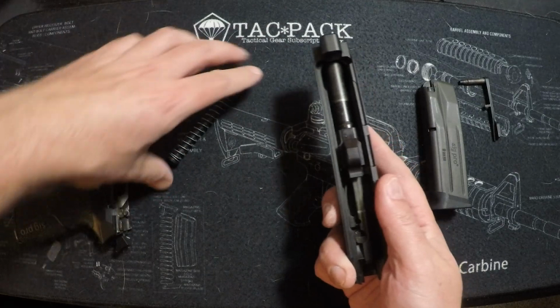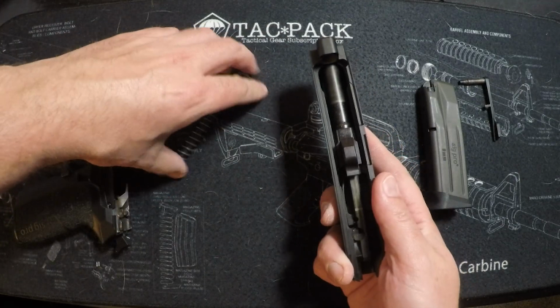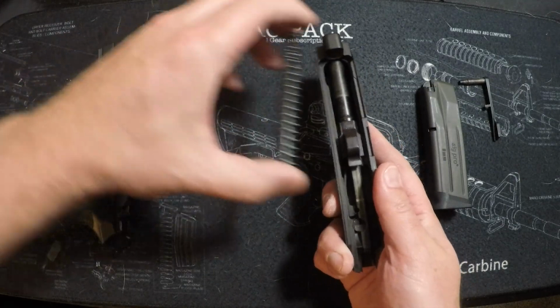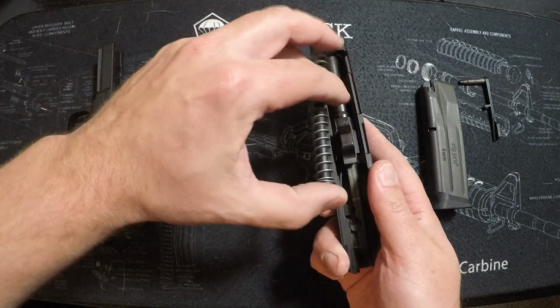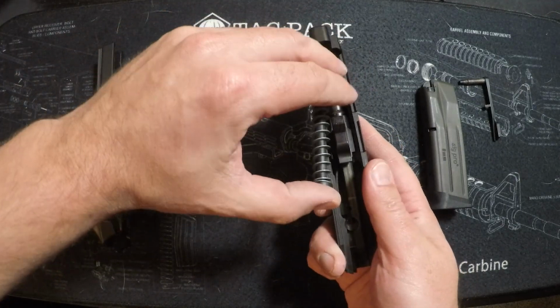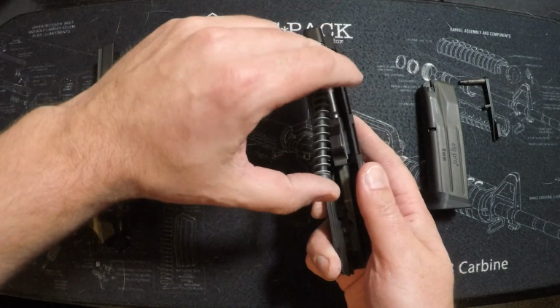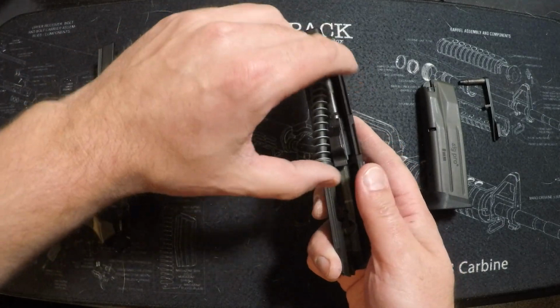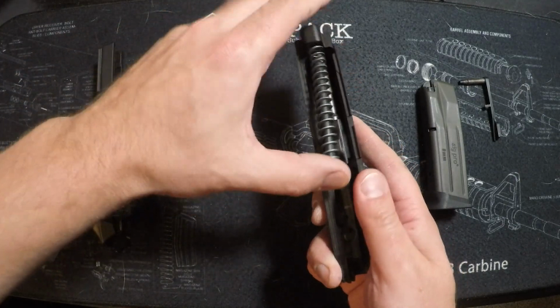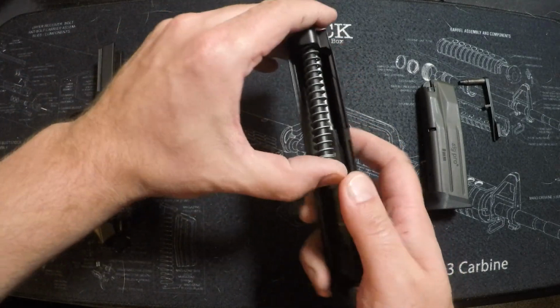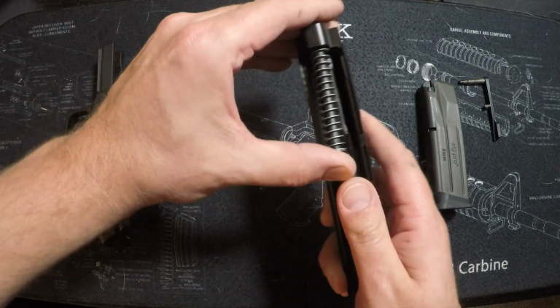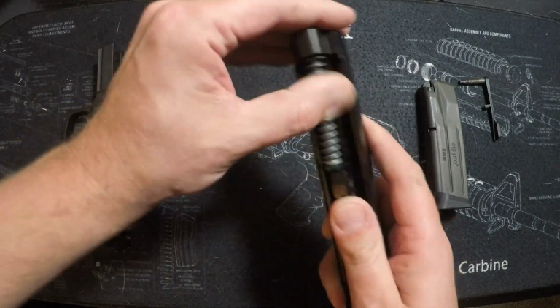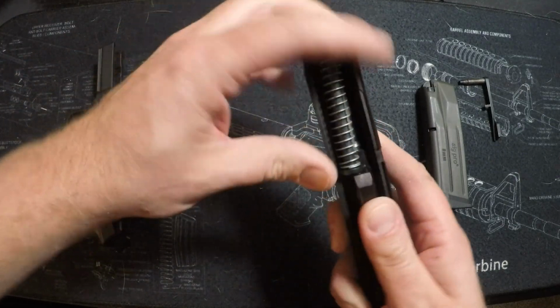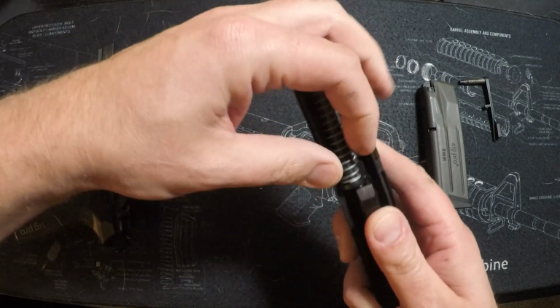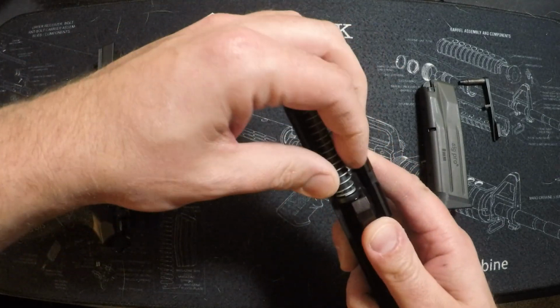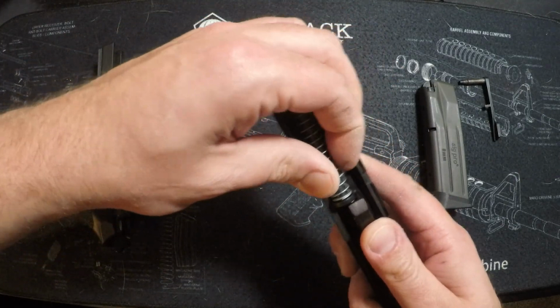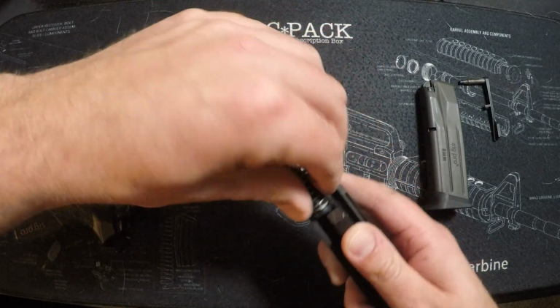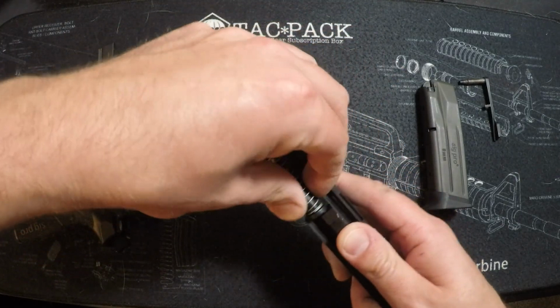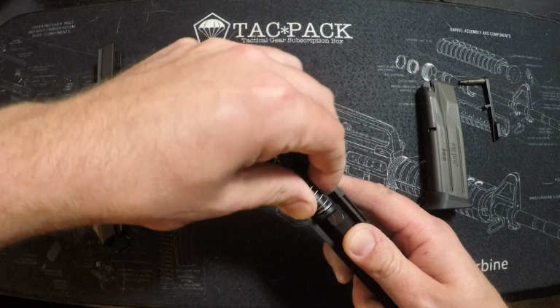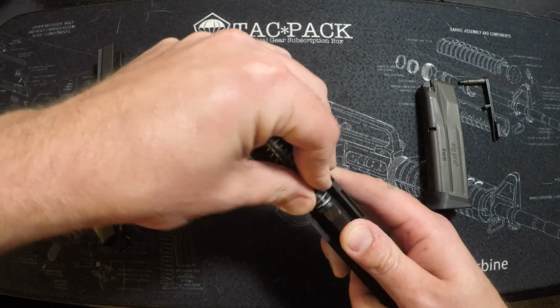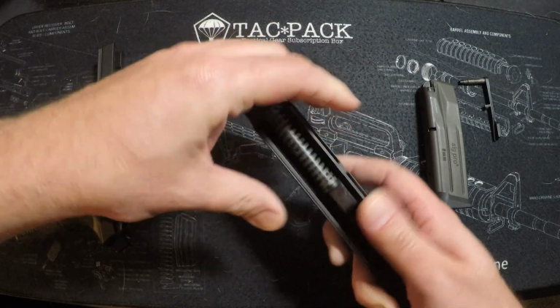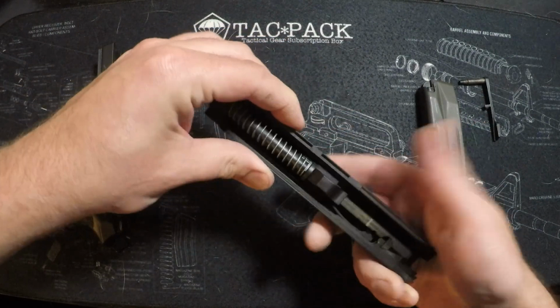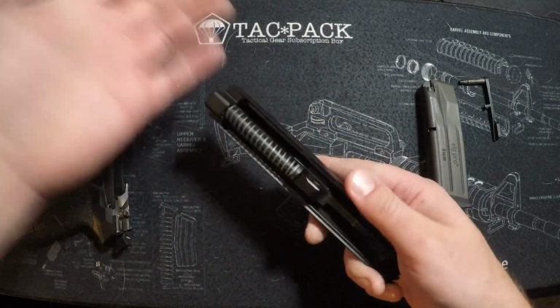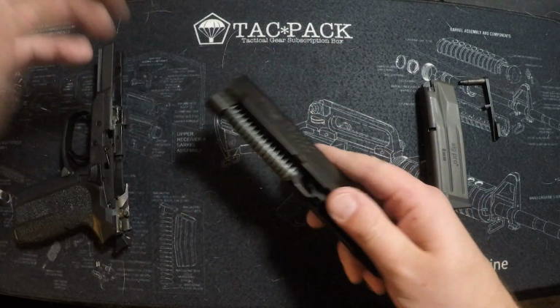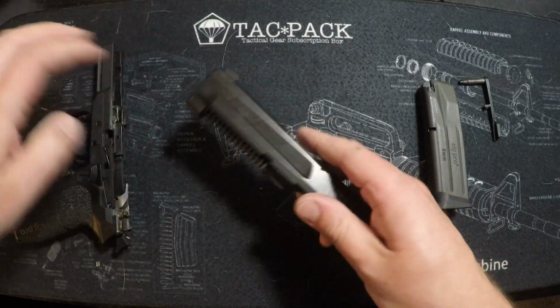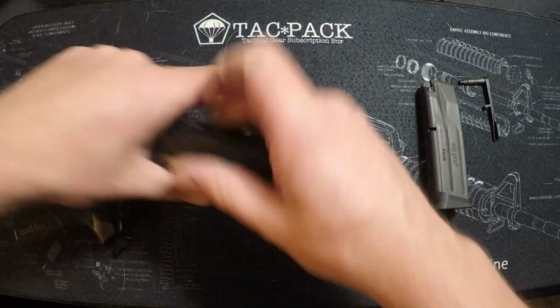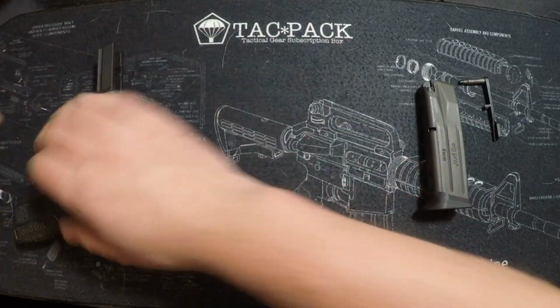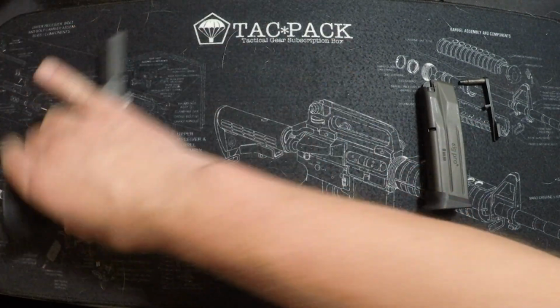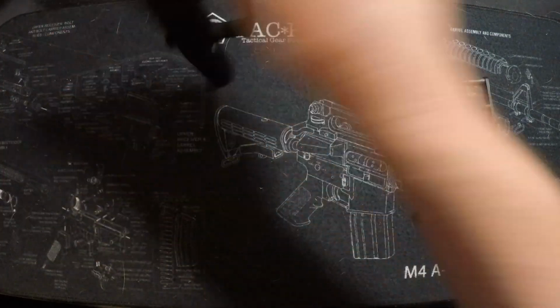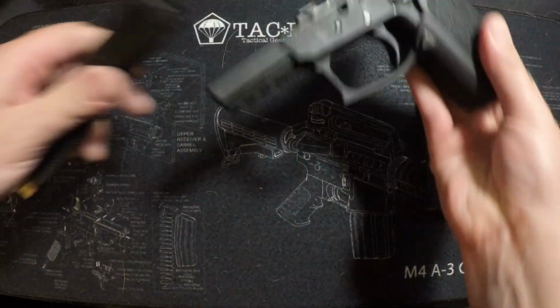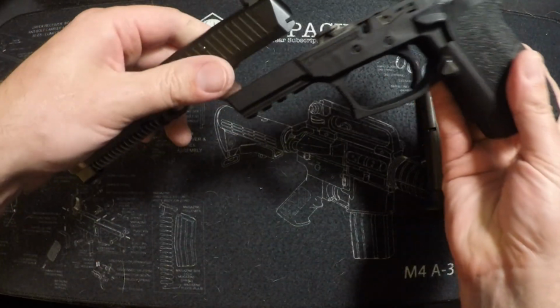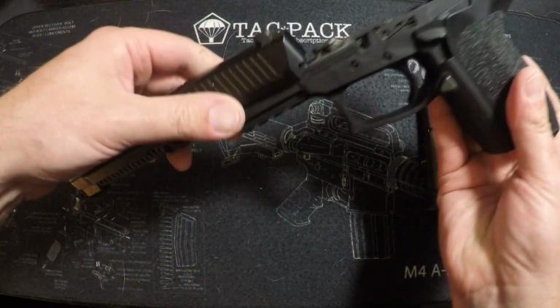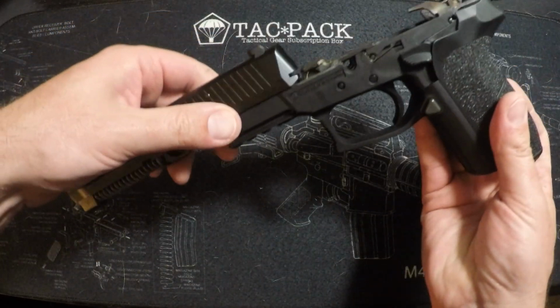Everything about it is just kind of your typical Sig. They're kind of the forgotten Sig, a nice shooting pistol, pretty solid overall — just kind of lost in the fold with all the stuff out there.